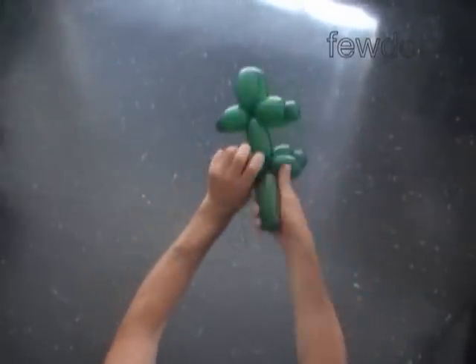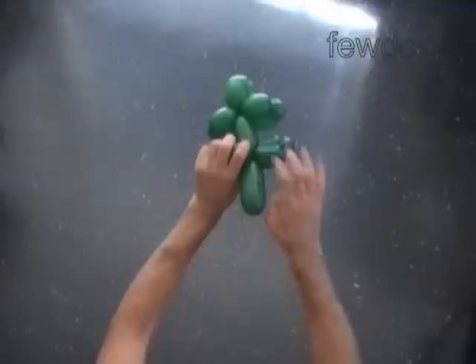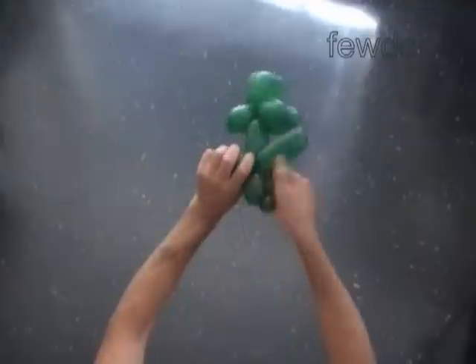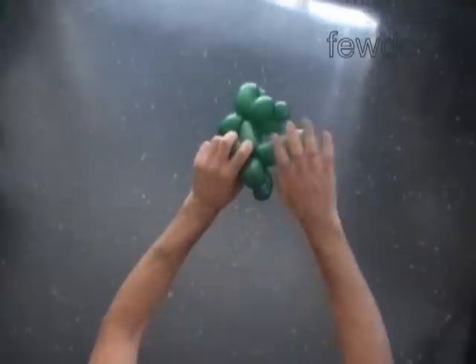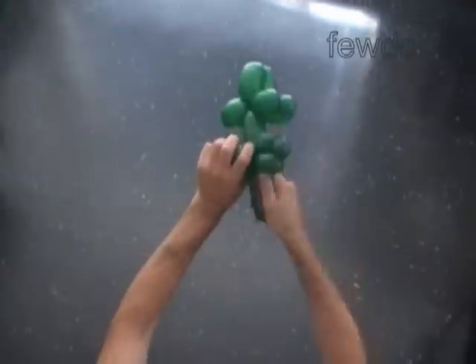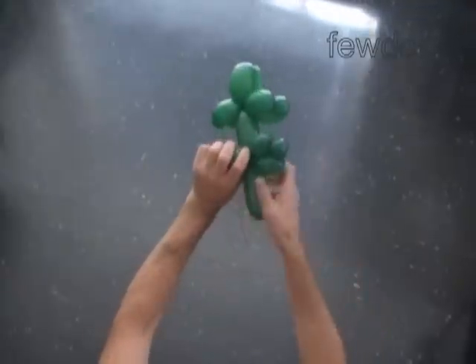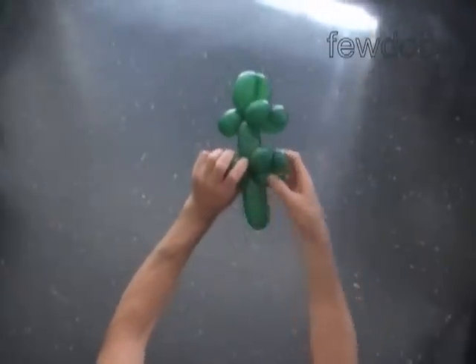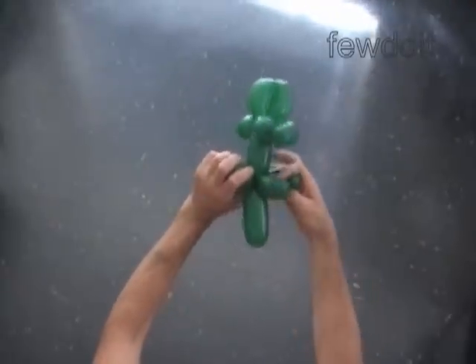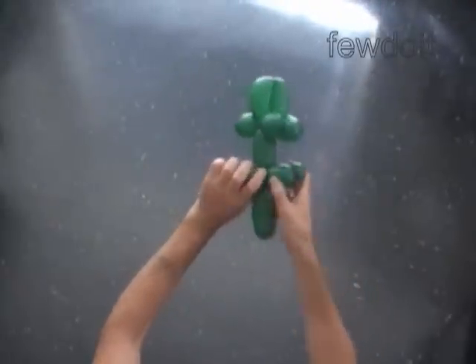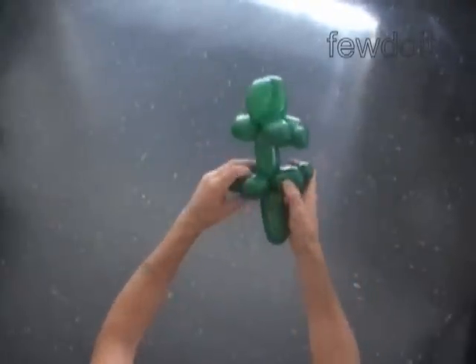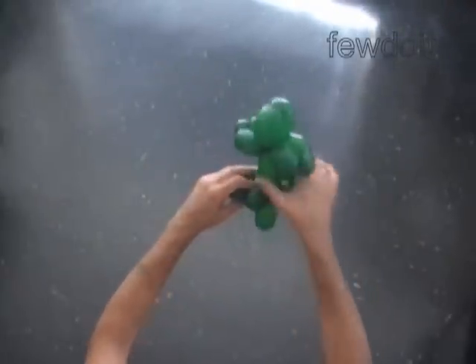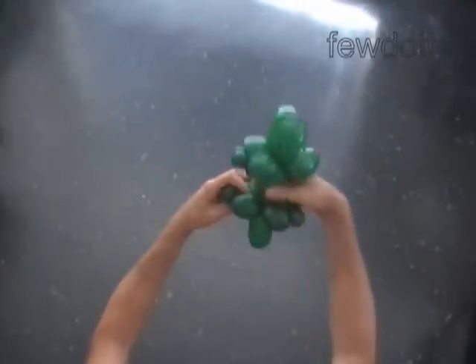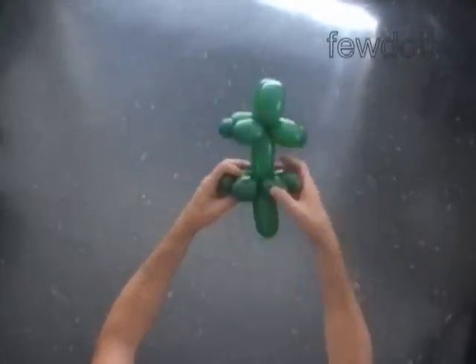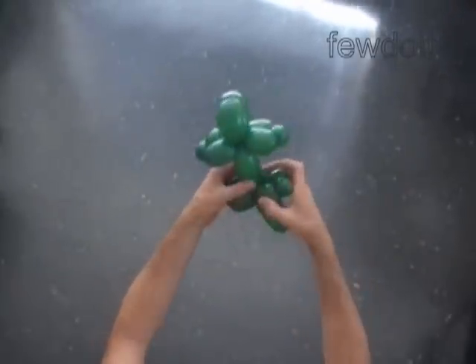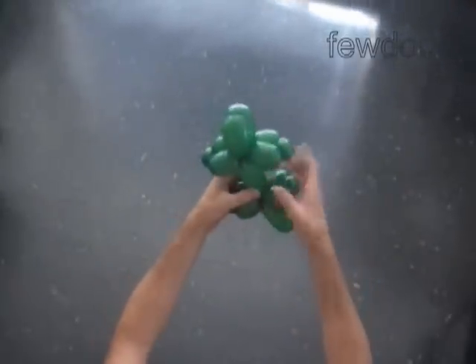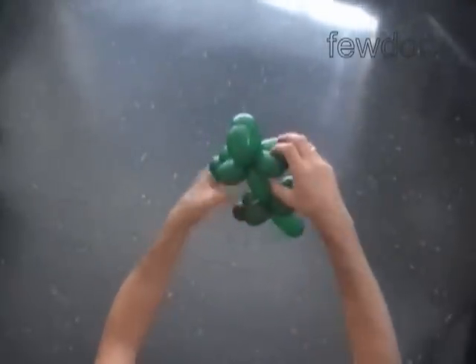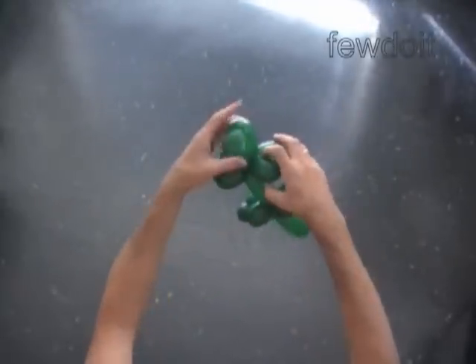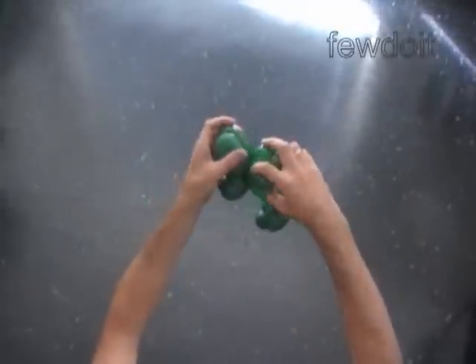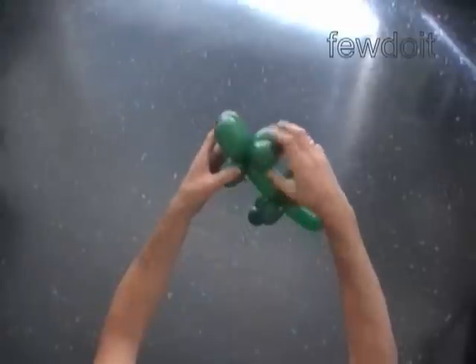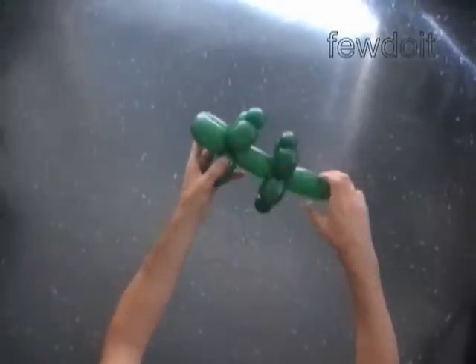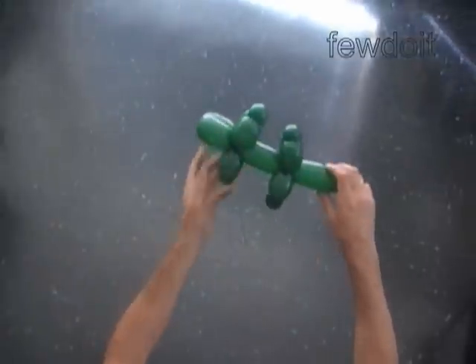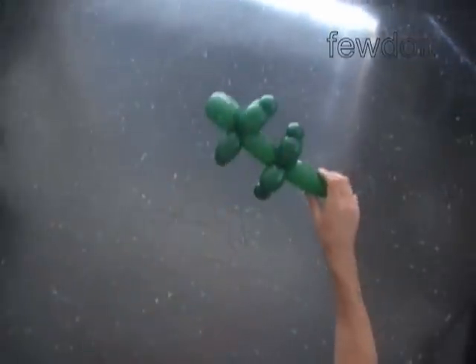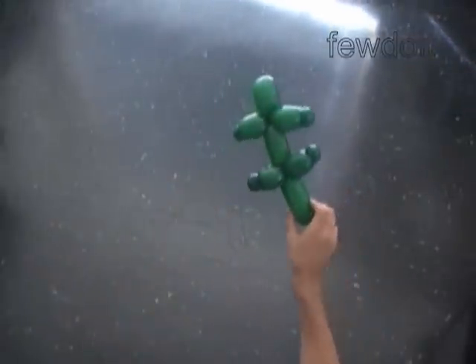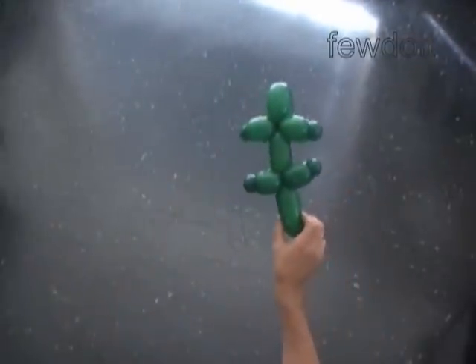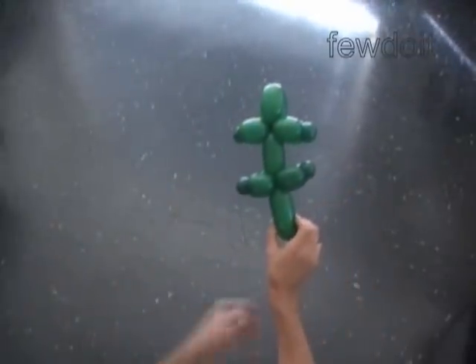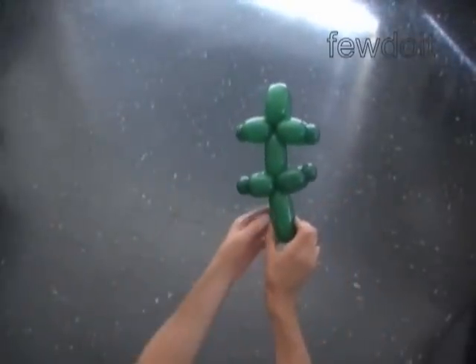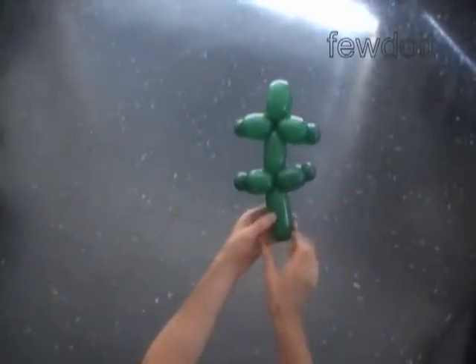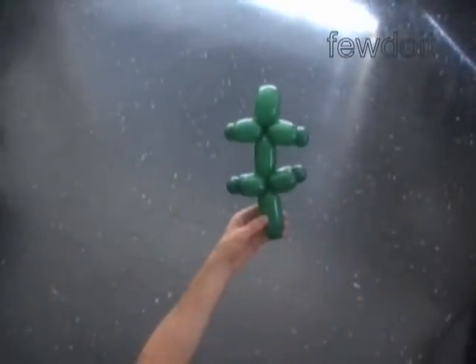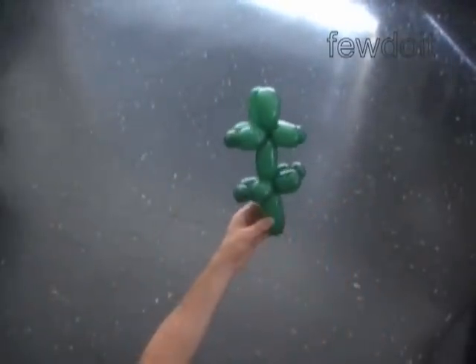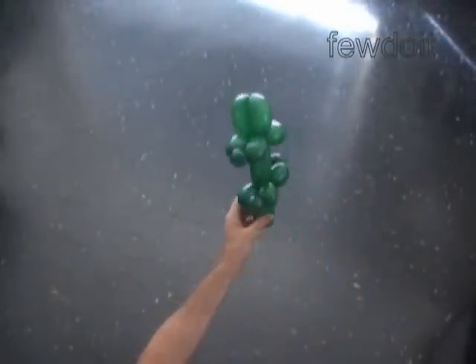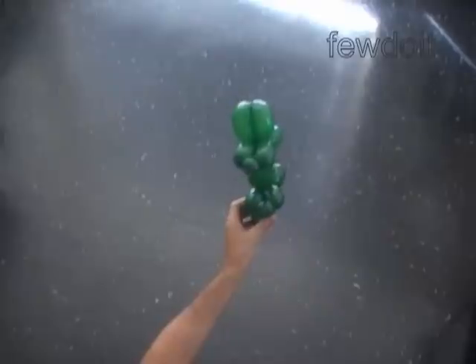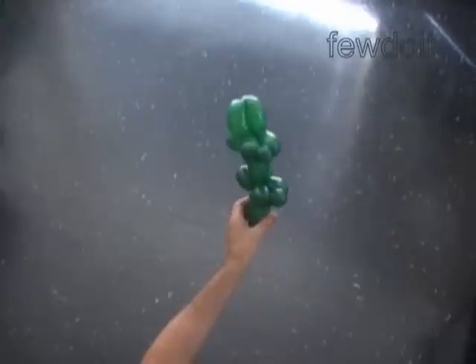The rest of the balloon is the sixth bubble — it is the tail of the crocodile. We have made the crocodile.